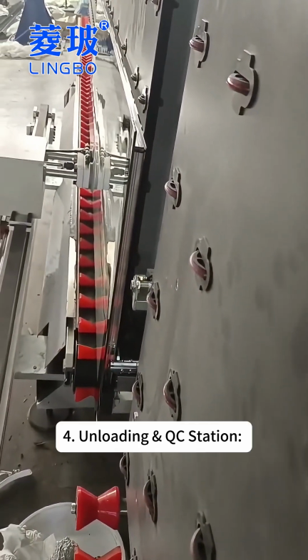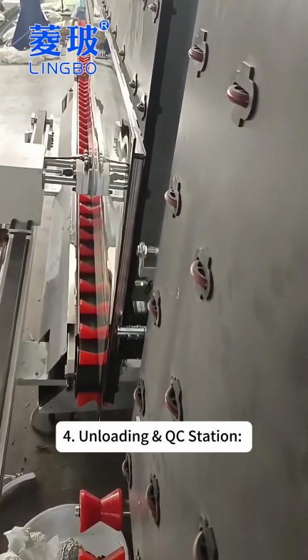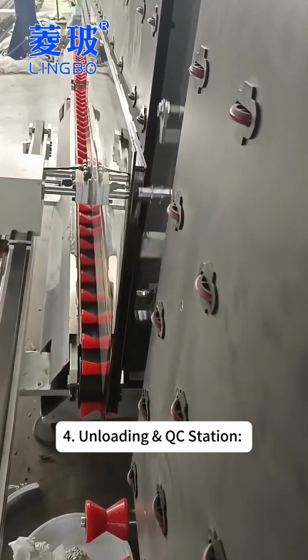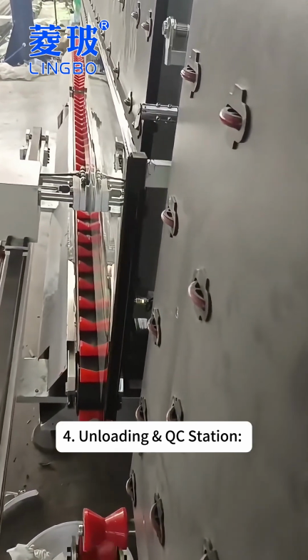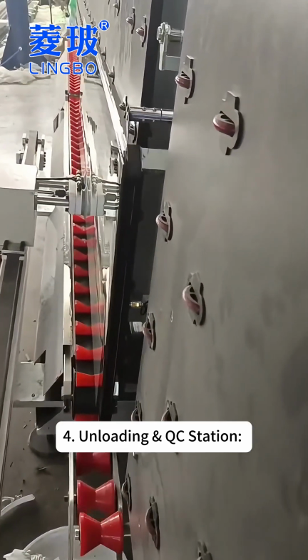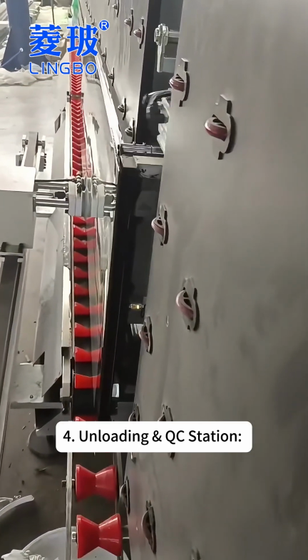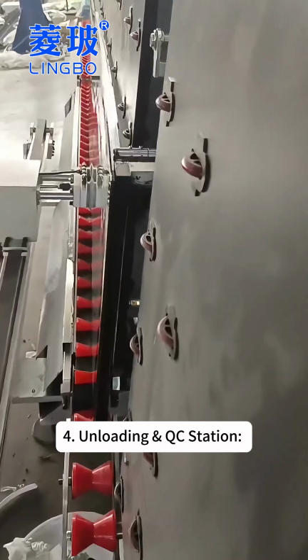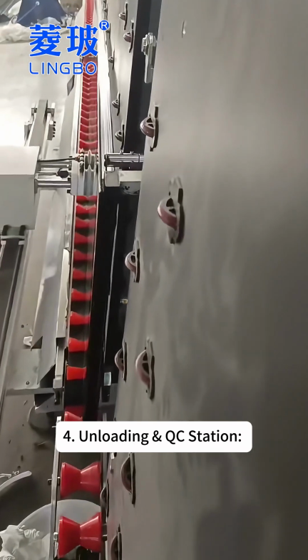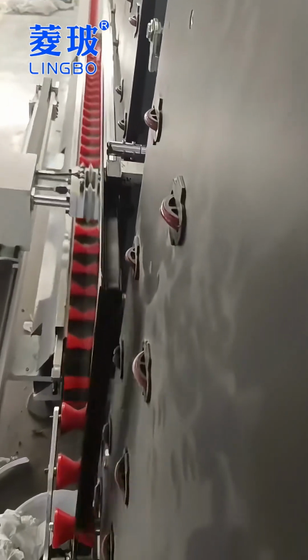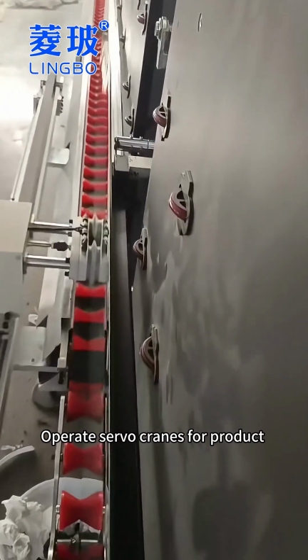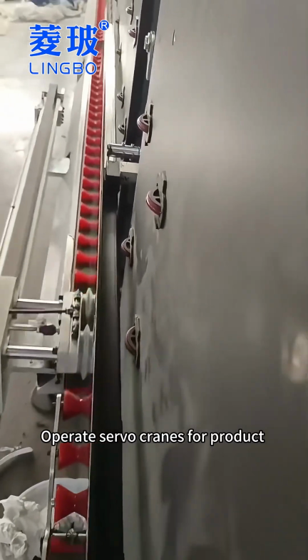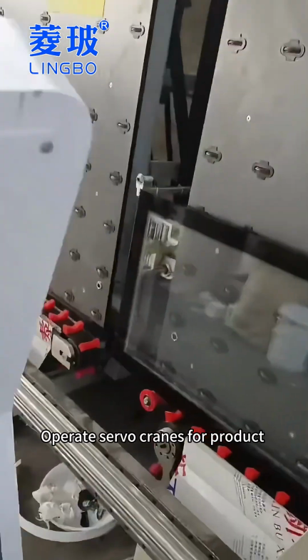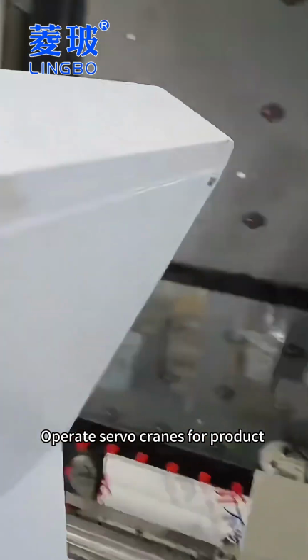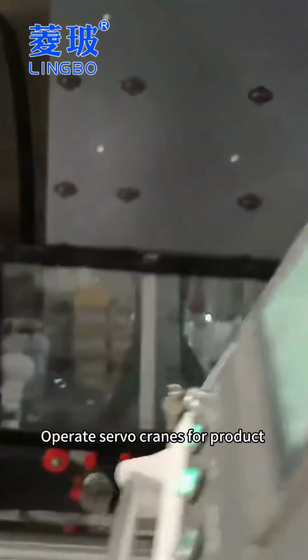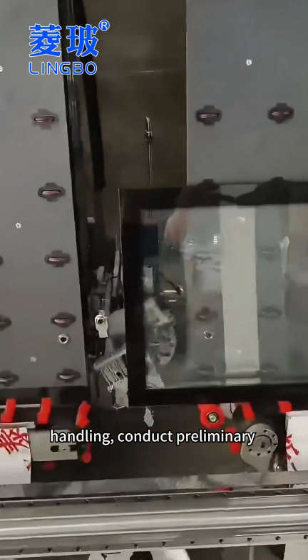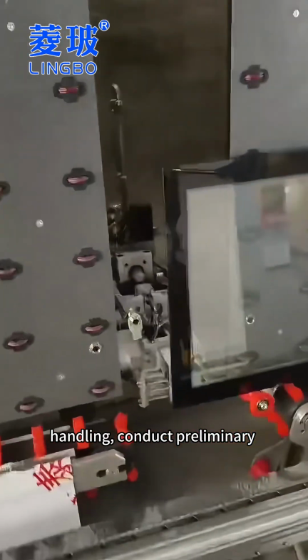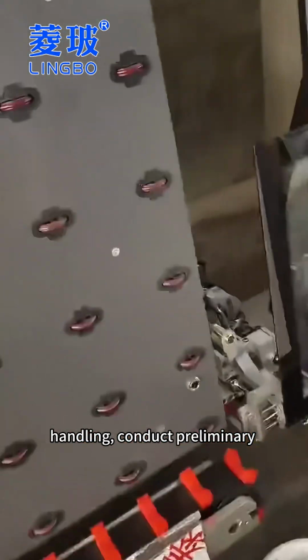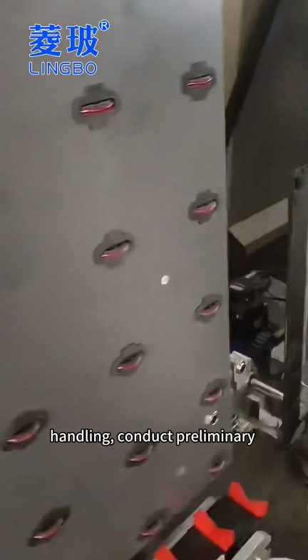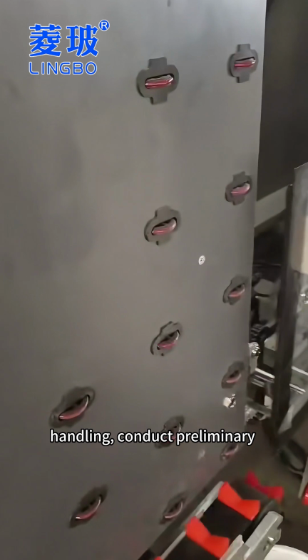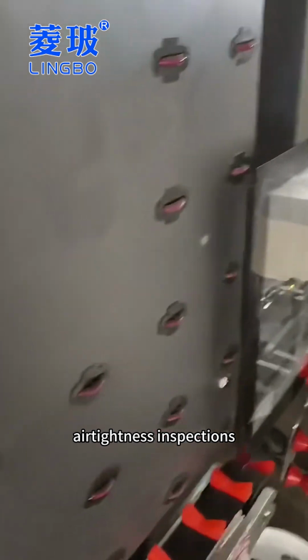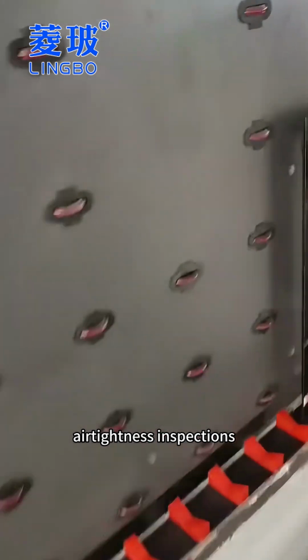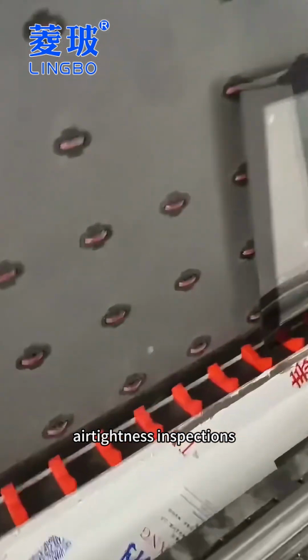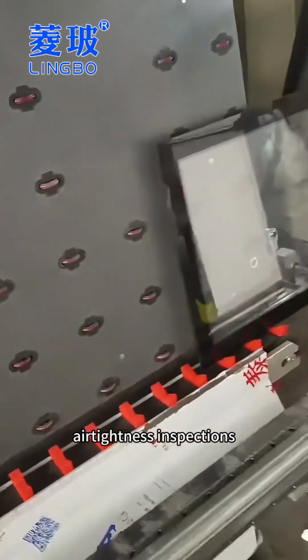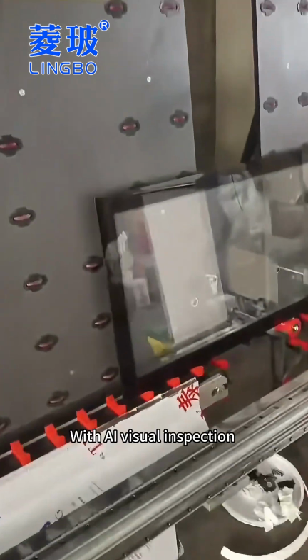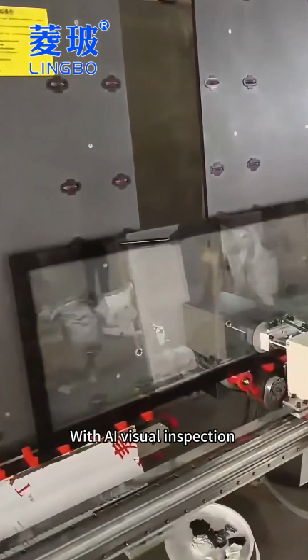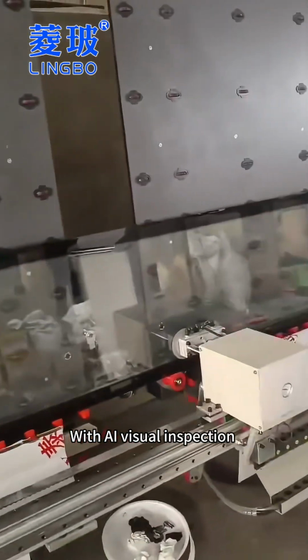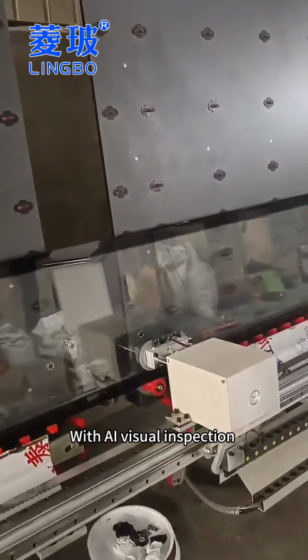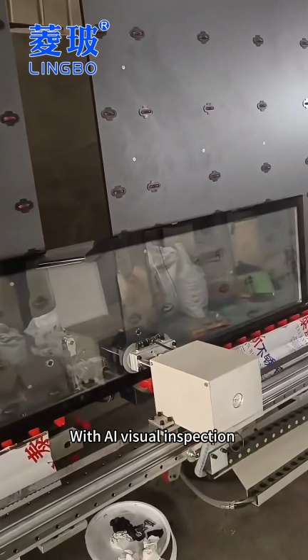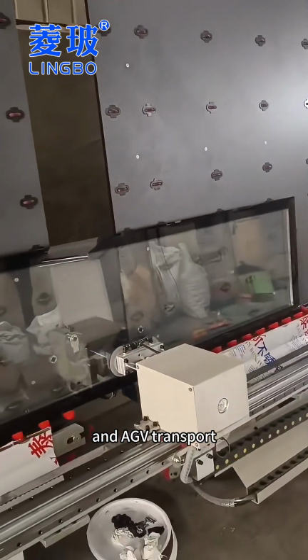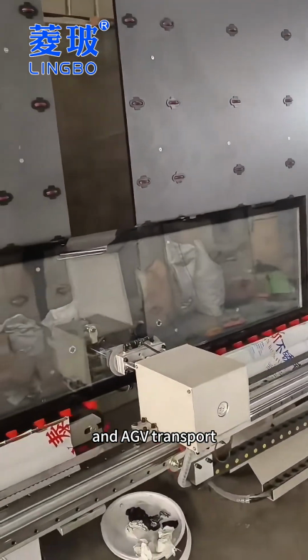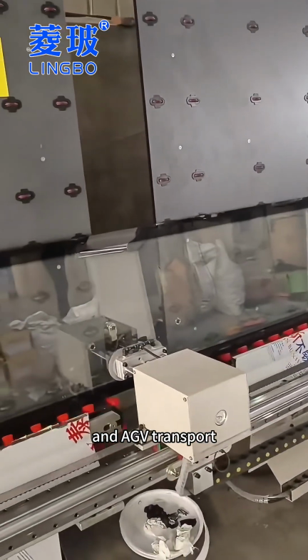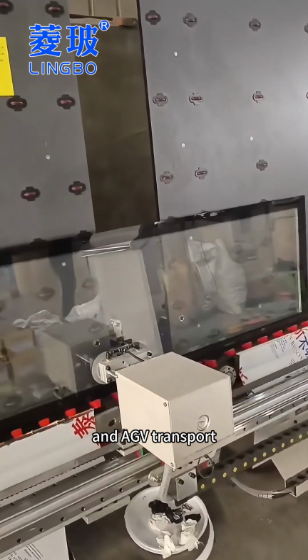Fourth, at the unloading and QC station, operators use servo cranes for product handling, conduct preliminary air tightness inspections, with AI visual inspection and AGV transport.